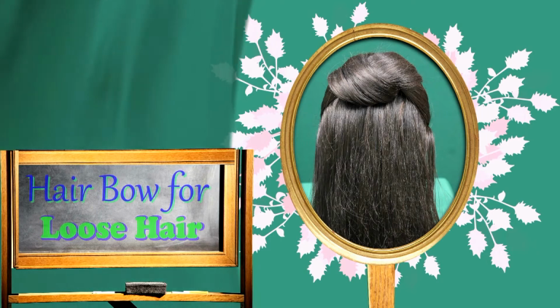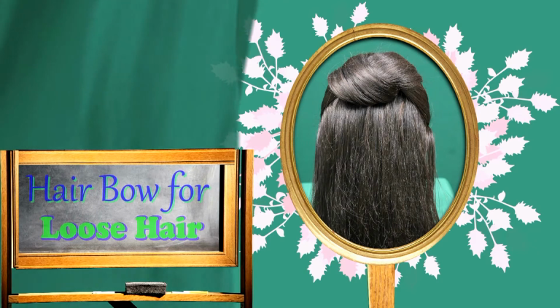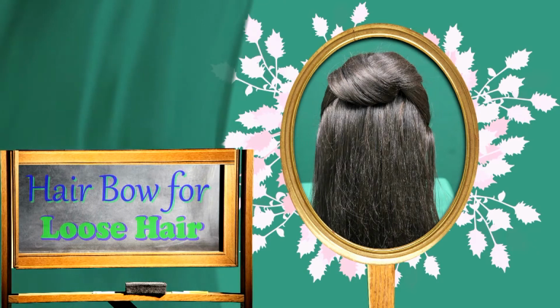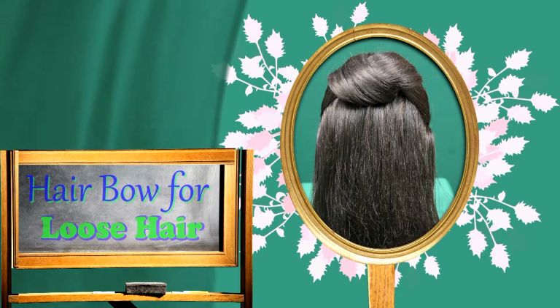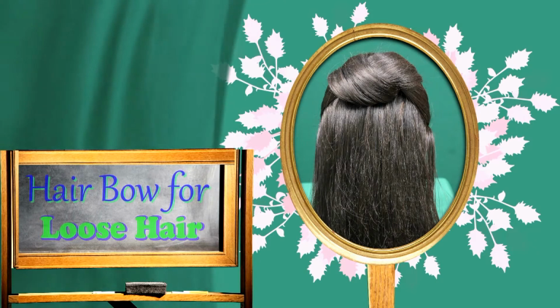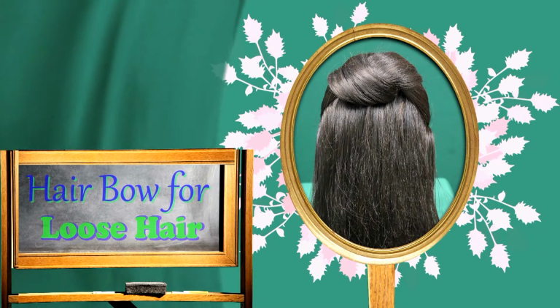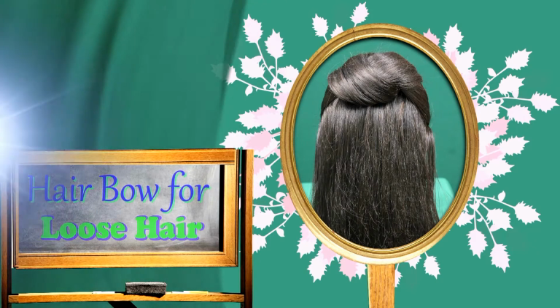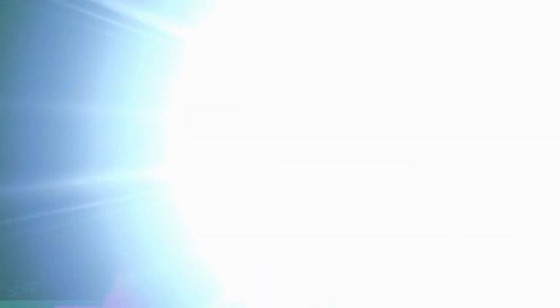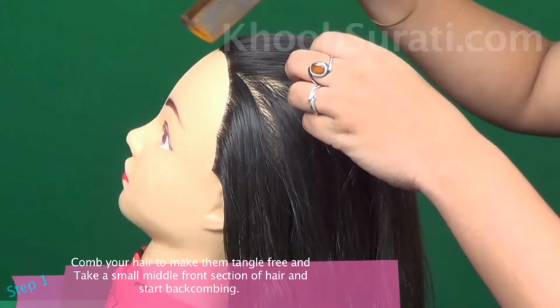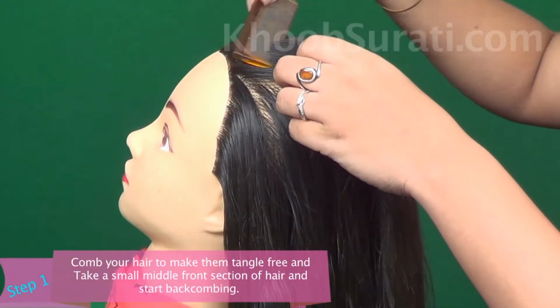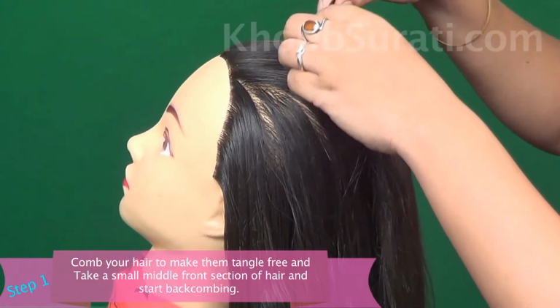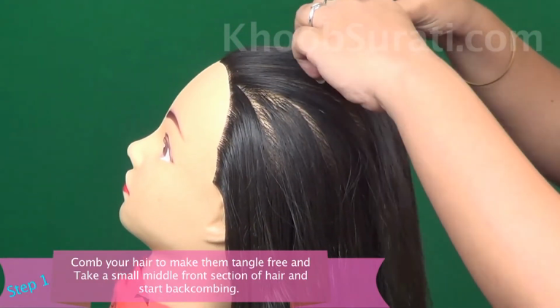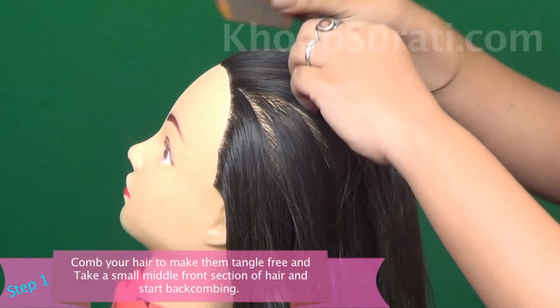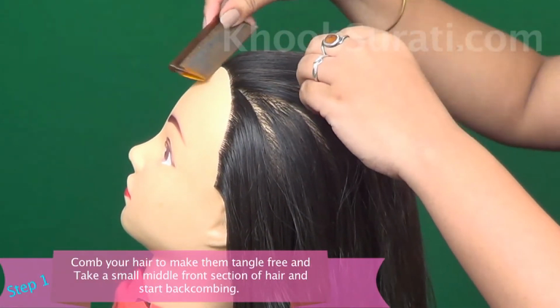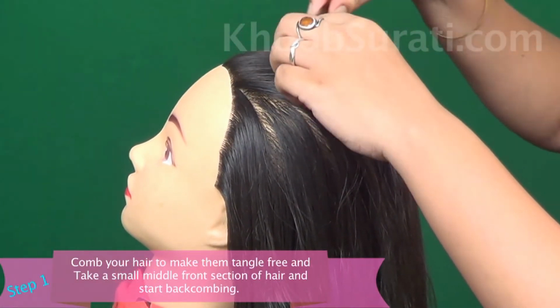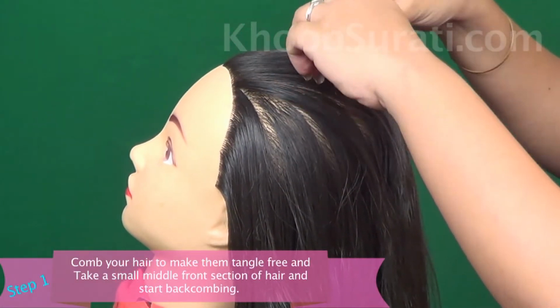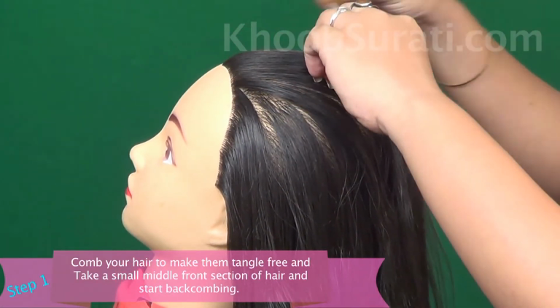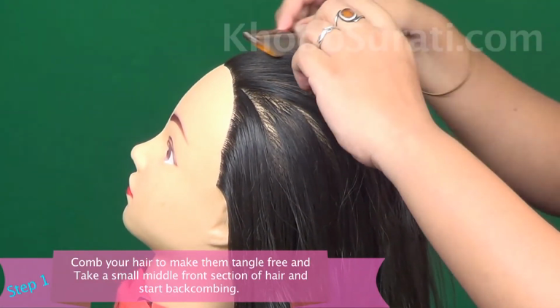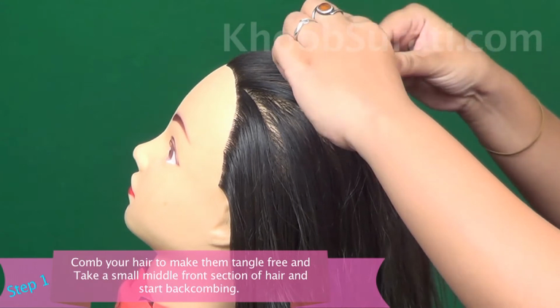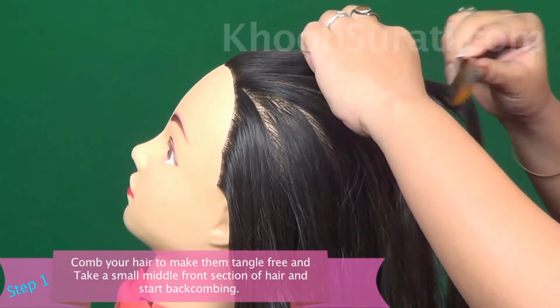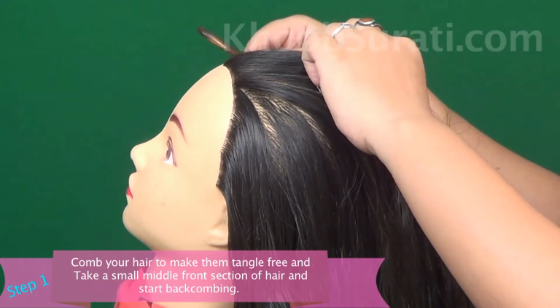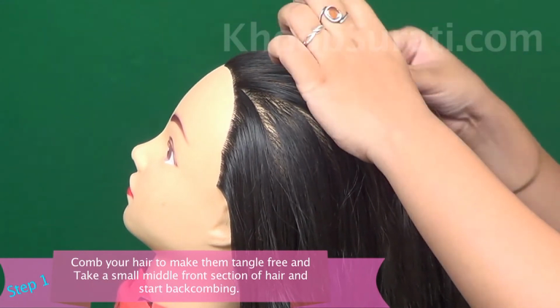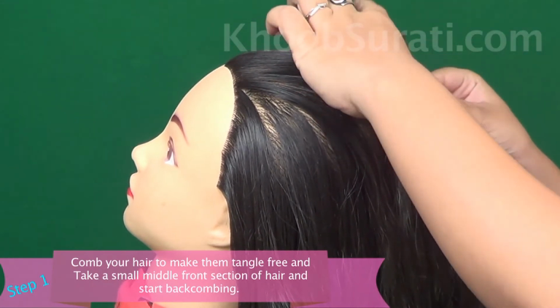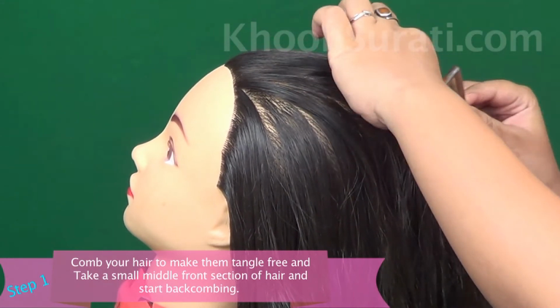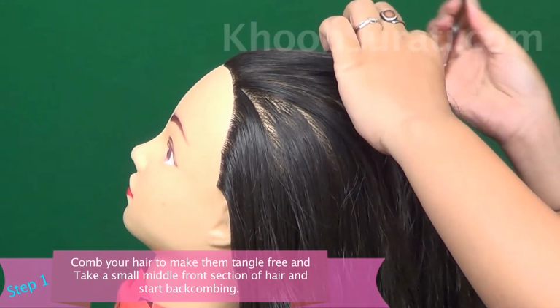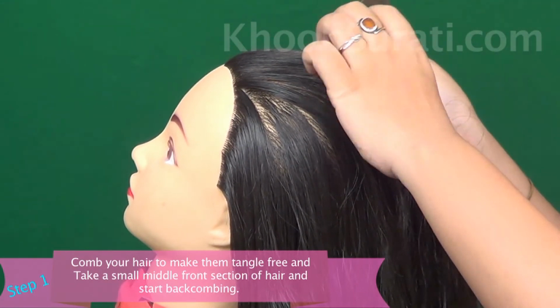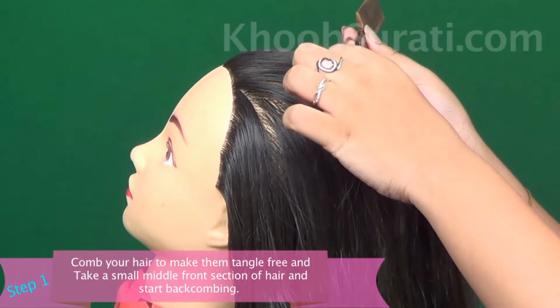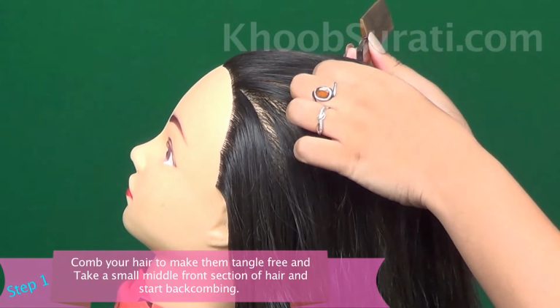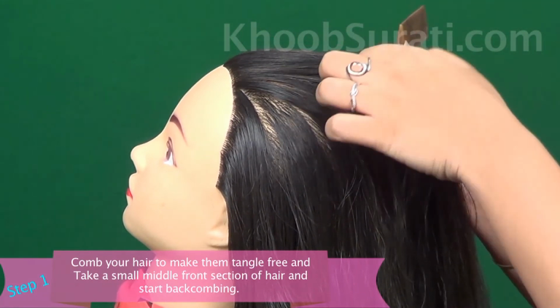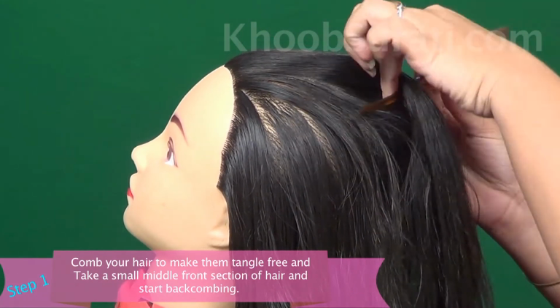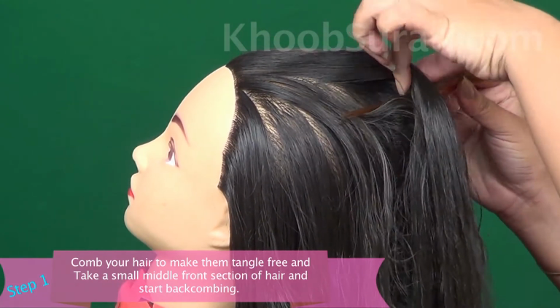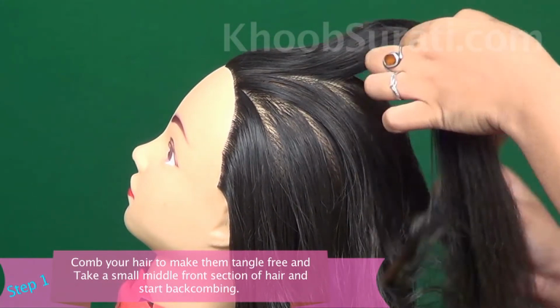Let's get started. First of all, comb your hair to make them tangle free, and take a small middle front section of hair.